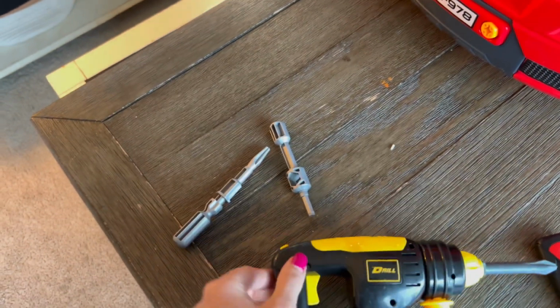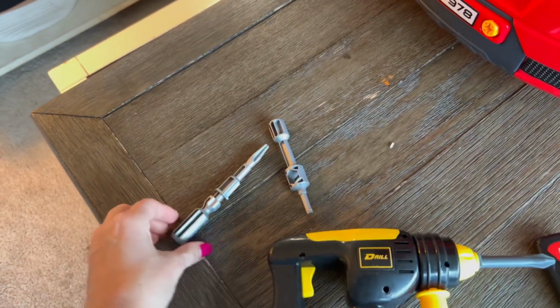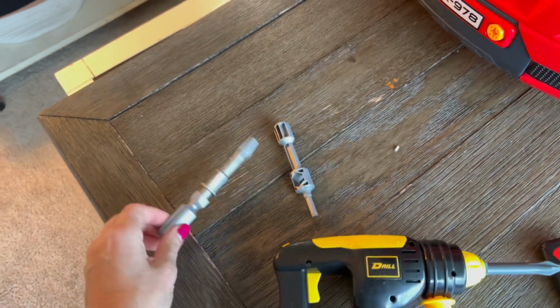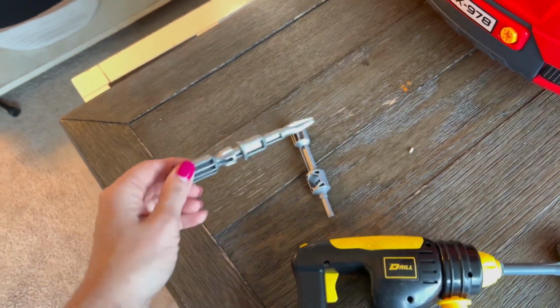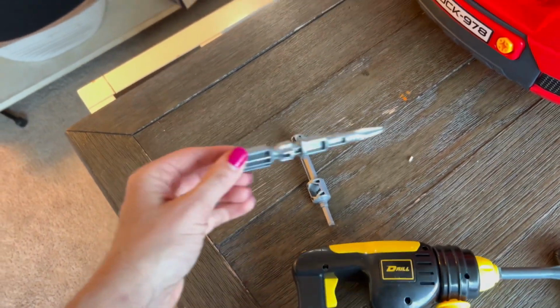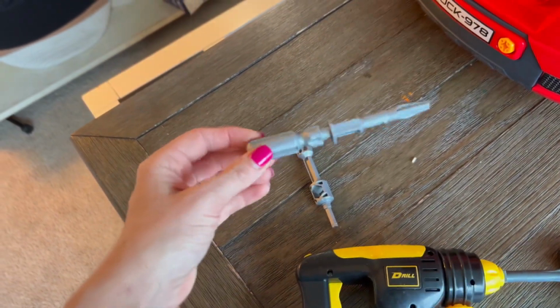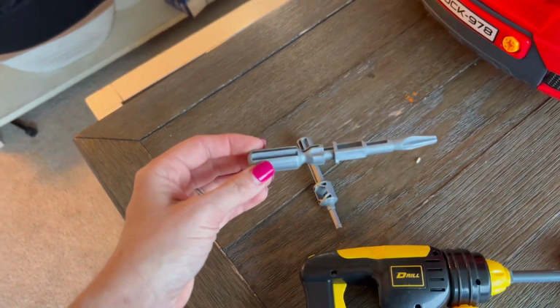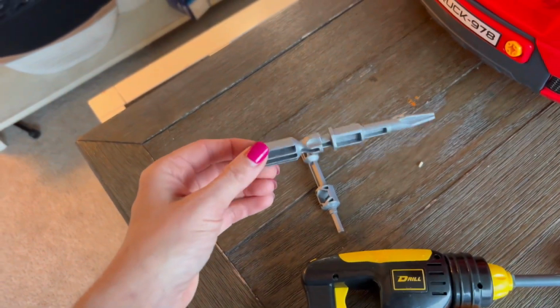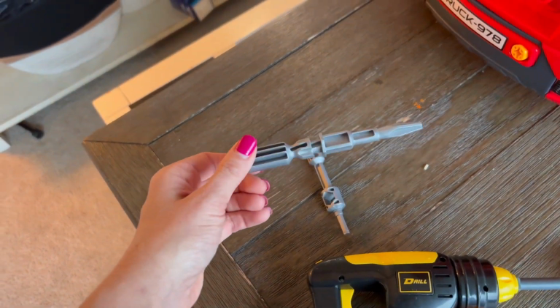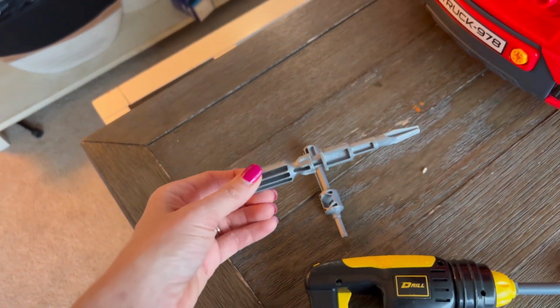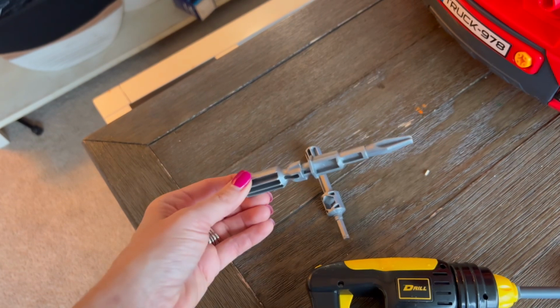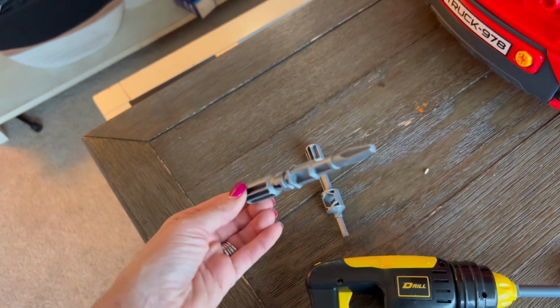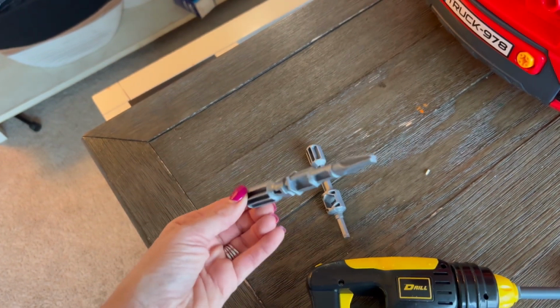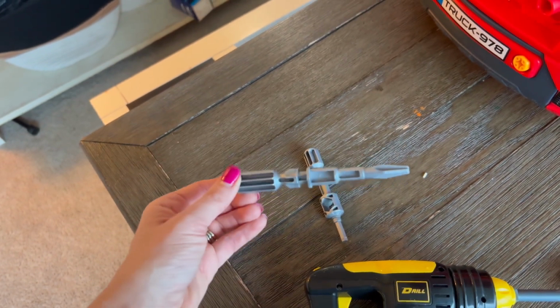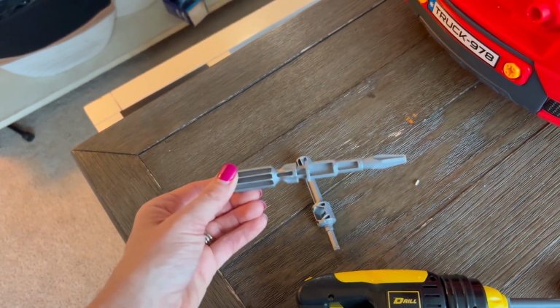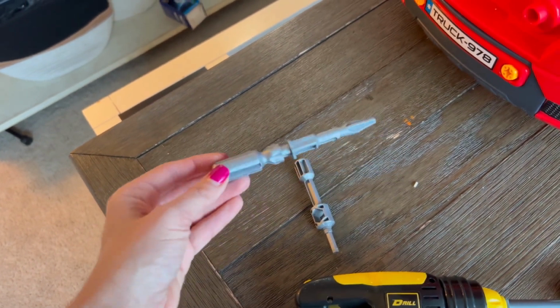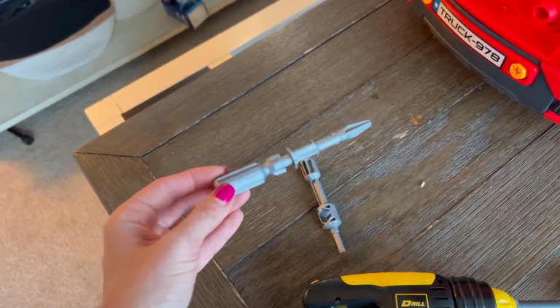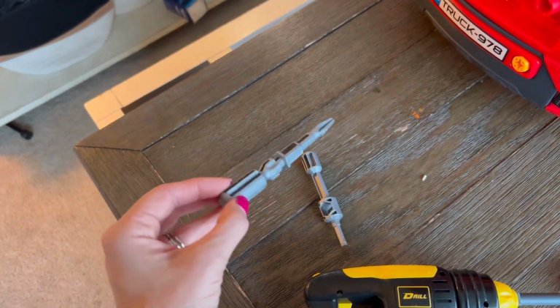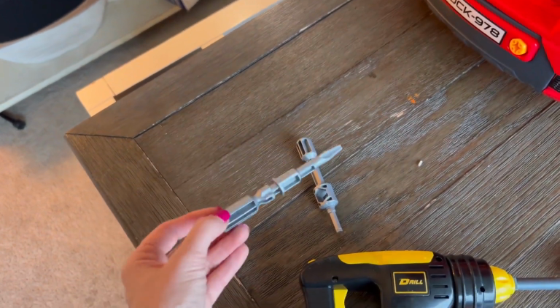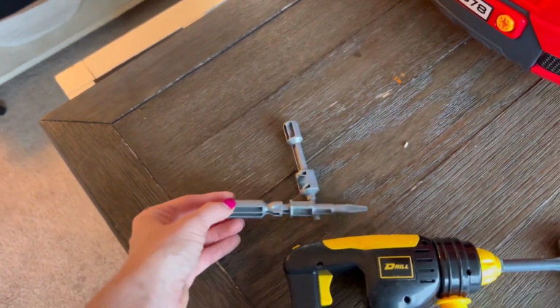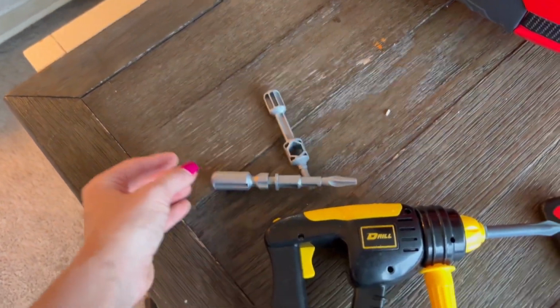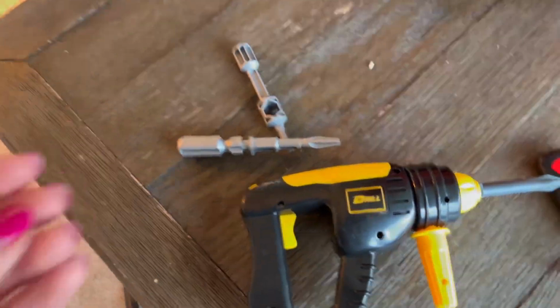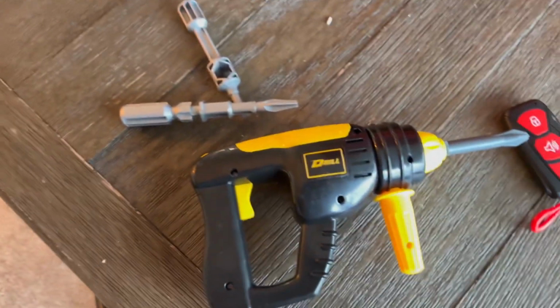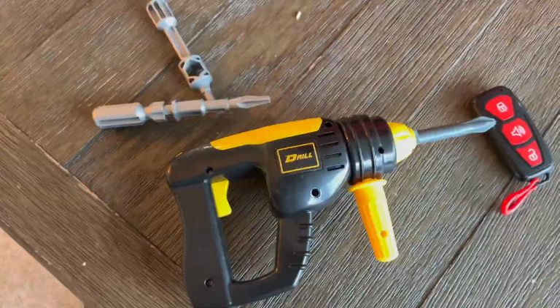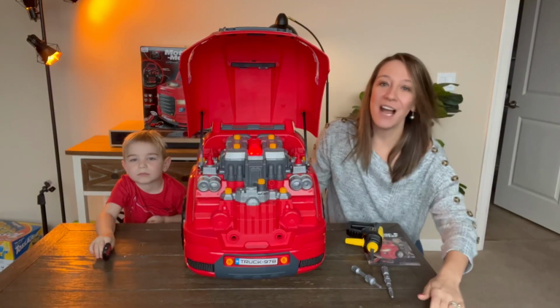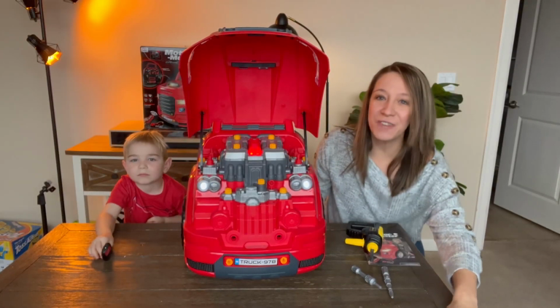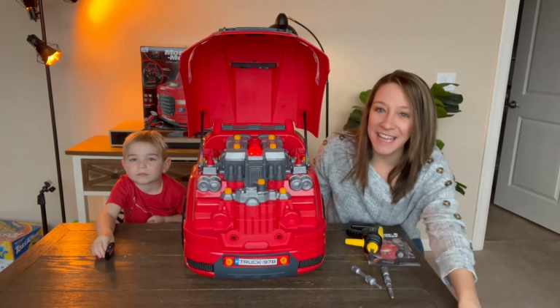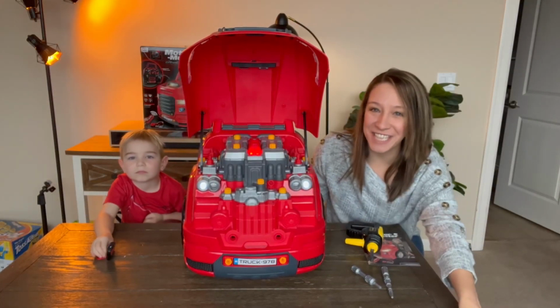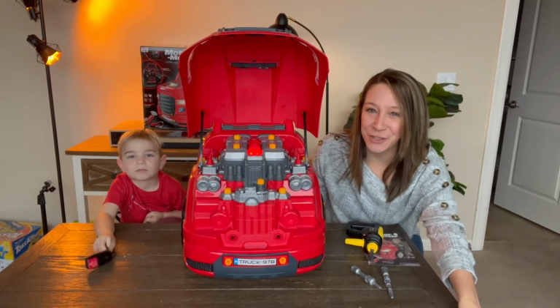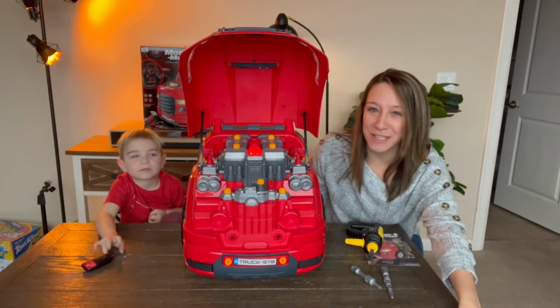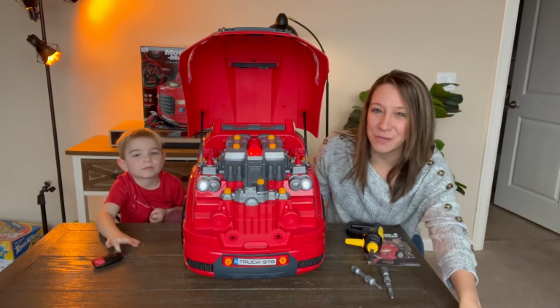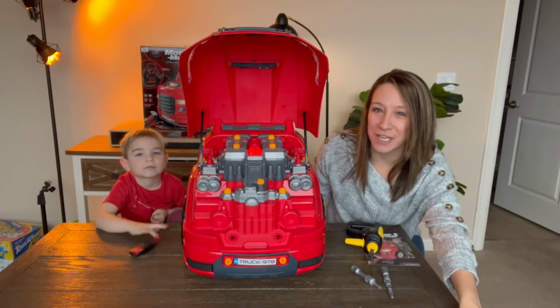It does come with a couple of handheld screwdrivers — manual ones — if you don't want to use the electric drill. Hours of fun, educational, and a great thing to do with your child.